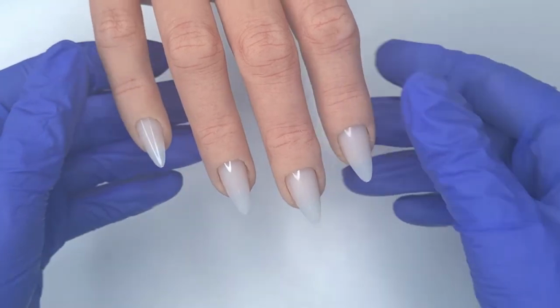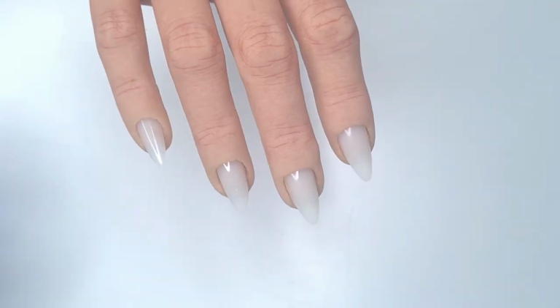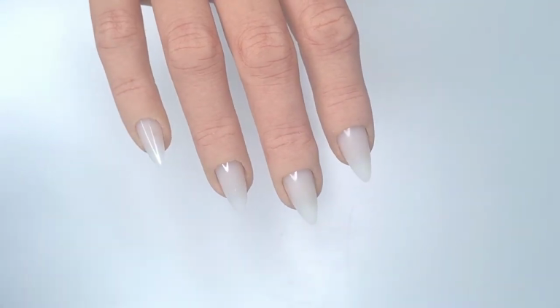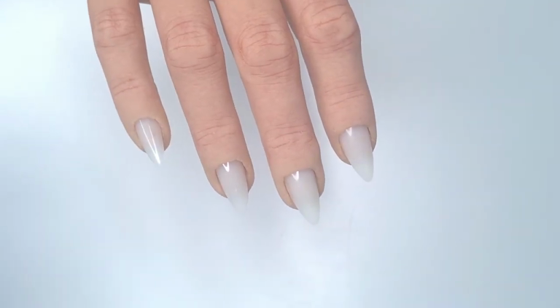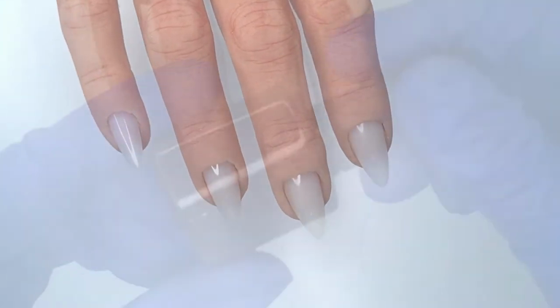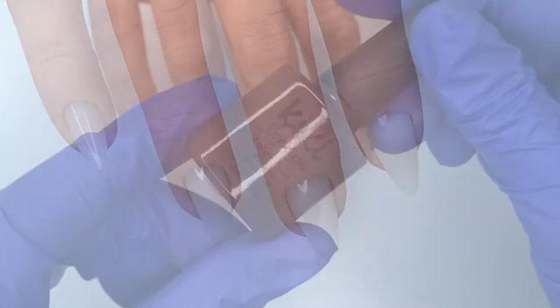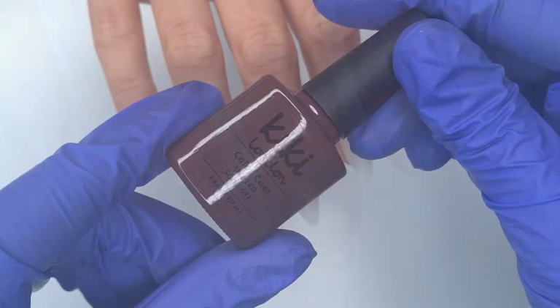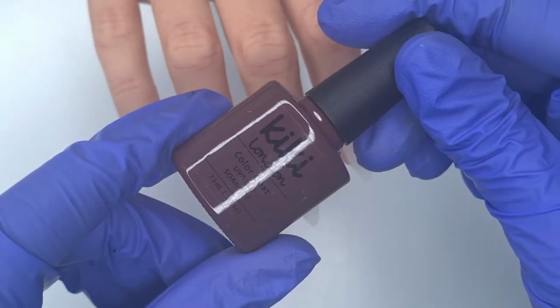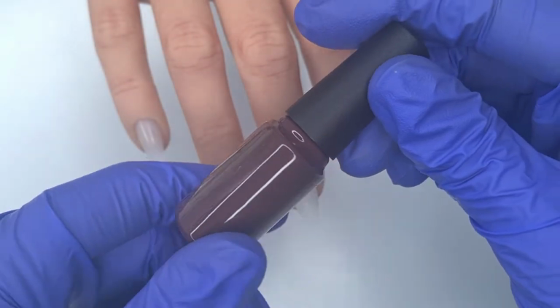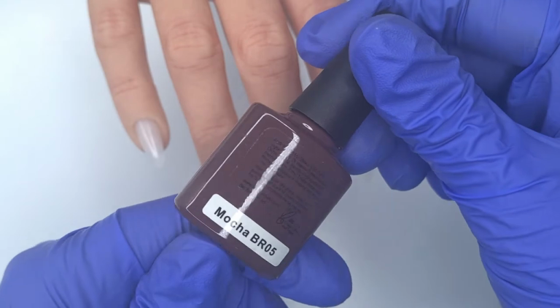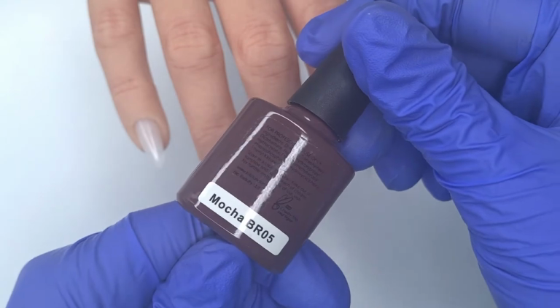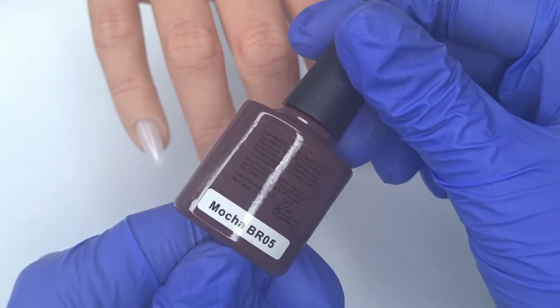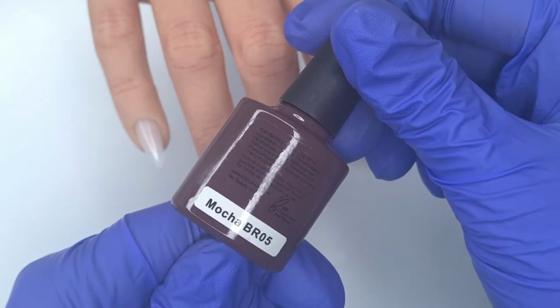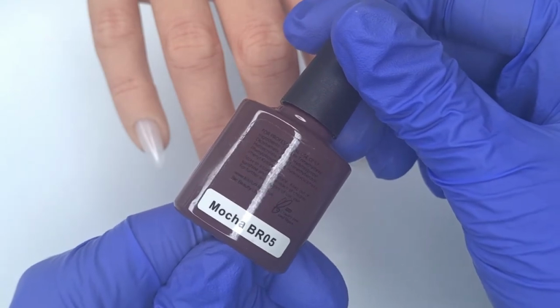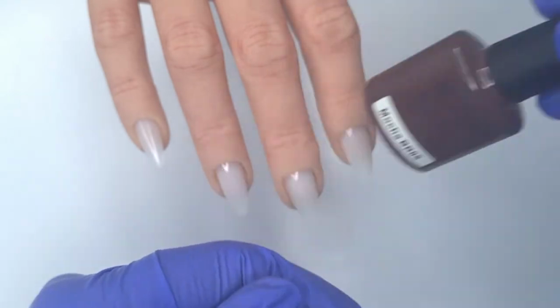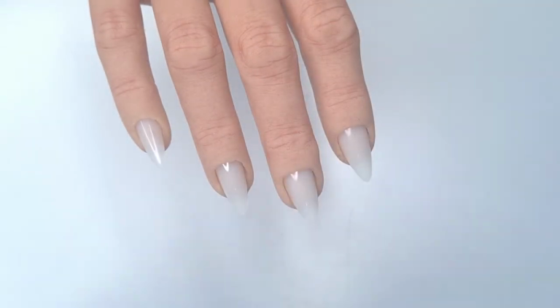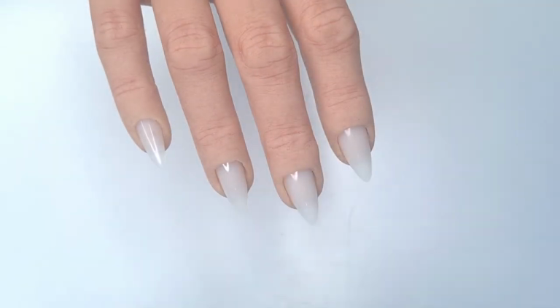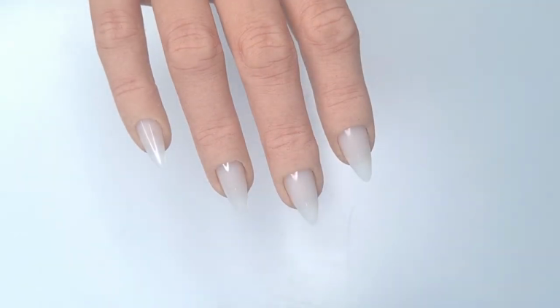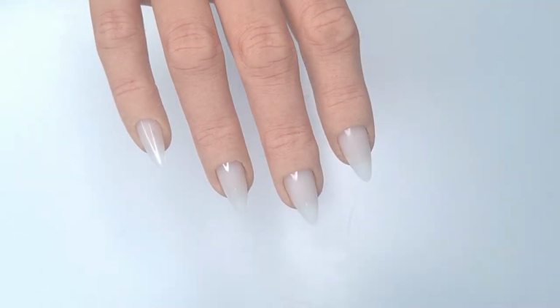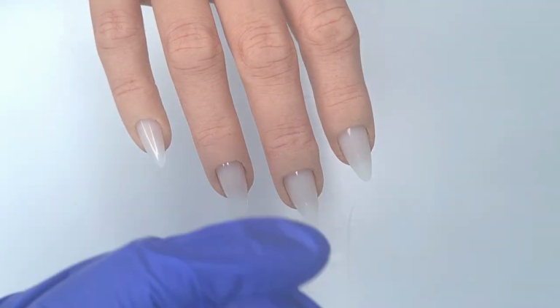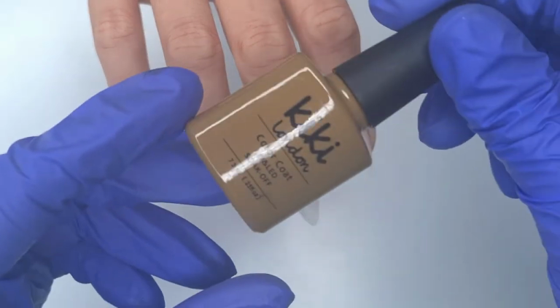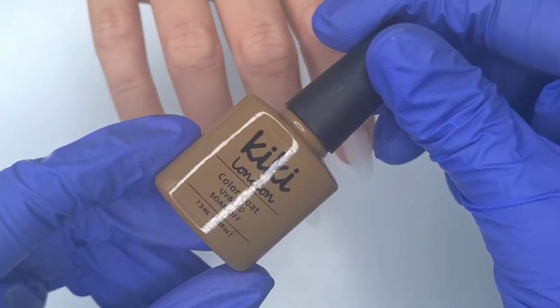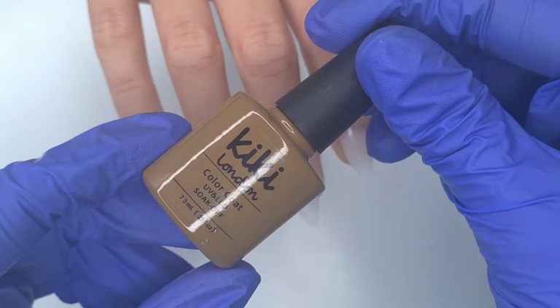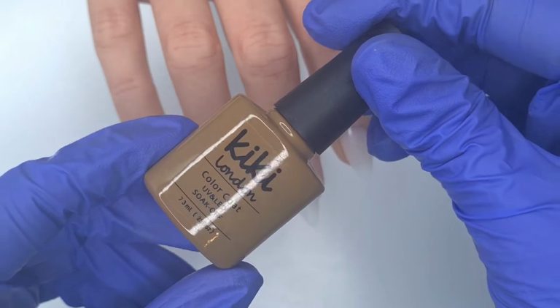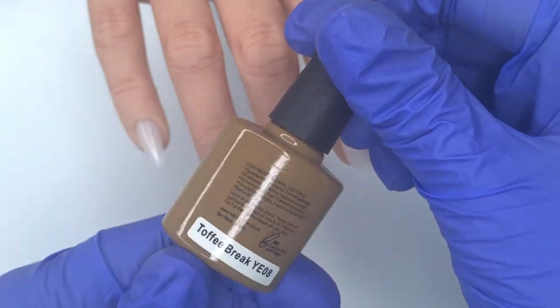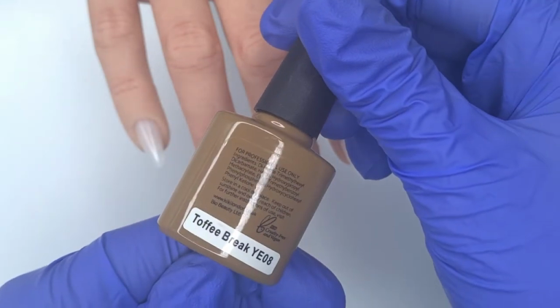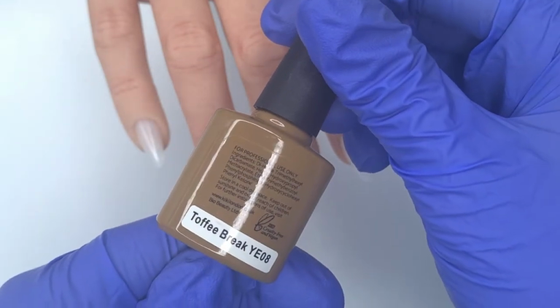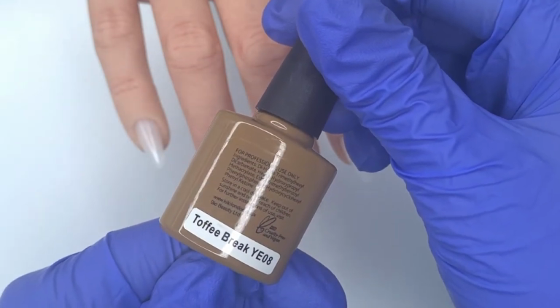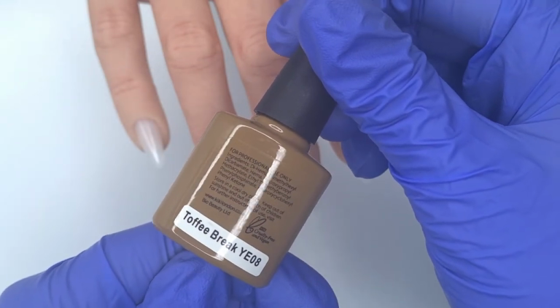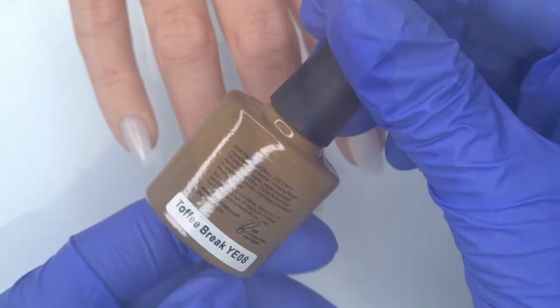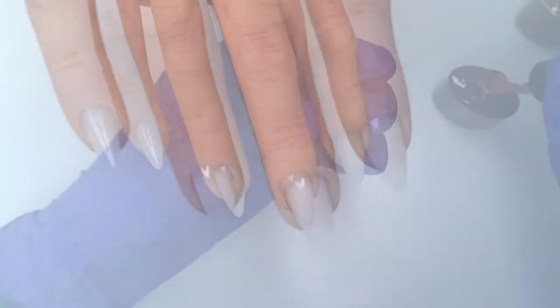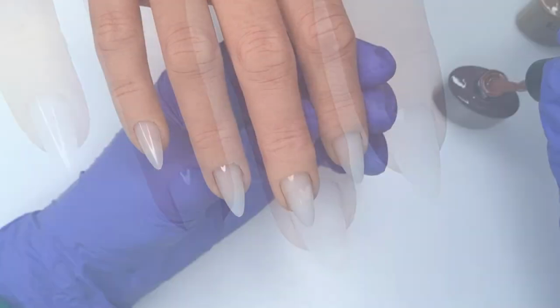I'm working on a practice hand so I have skipped all of the prep work, but if you are working on yourself or a client you would do all of your prep first. I do have a dedicated prep video on the channel so I will leave that linked in the description box below.